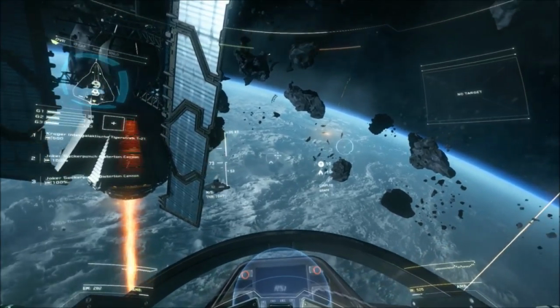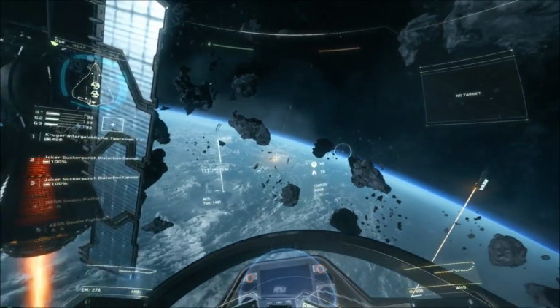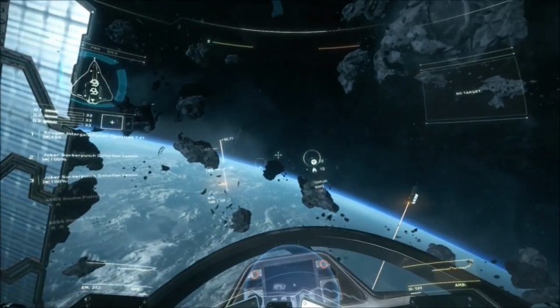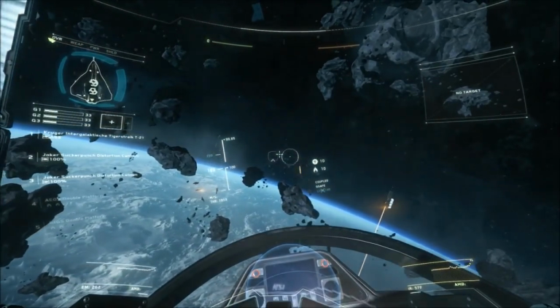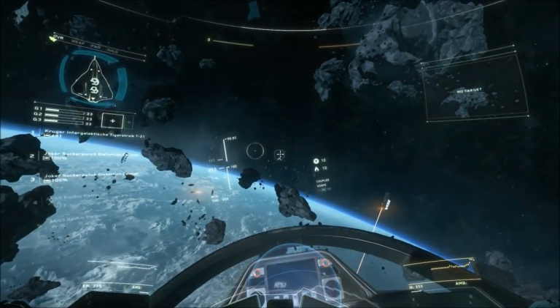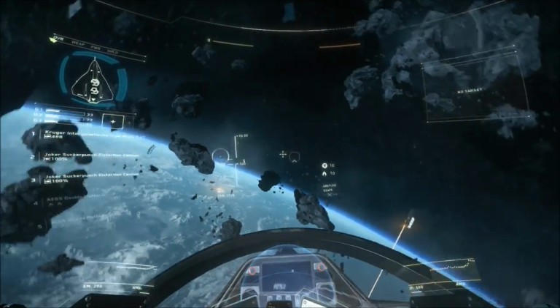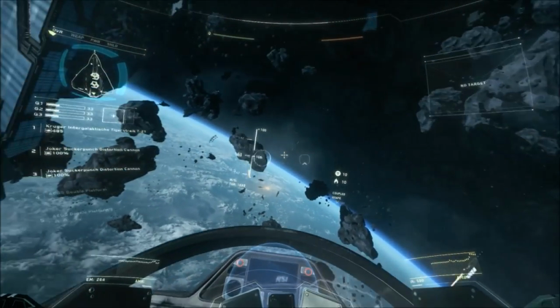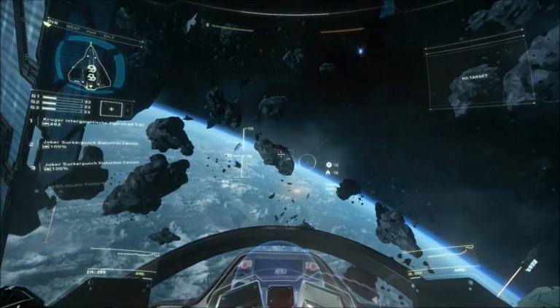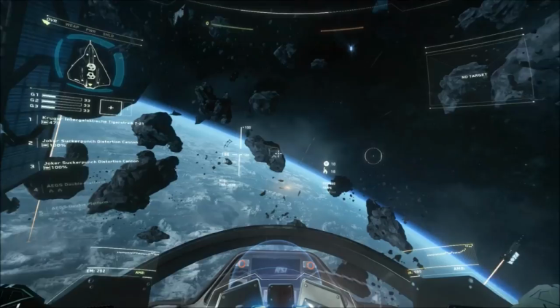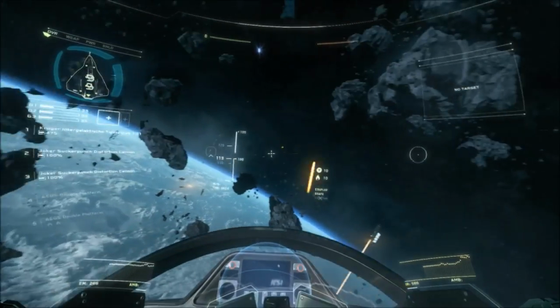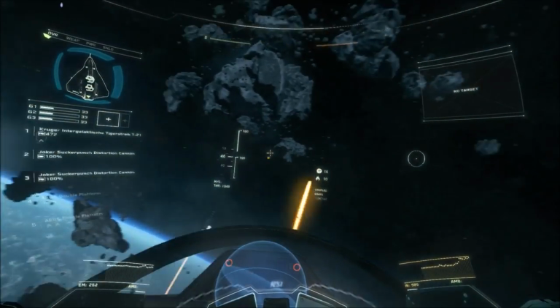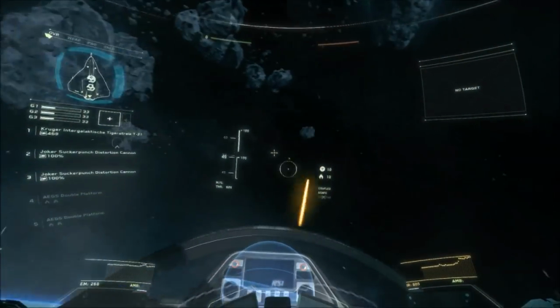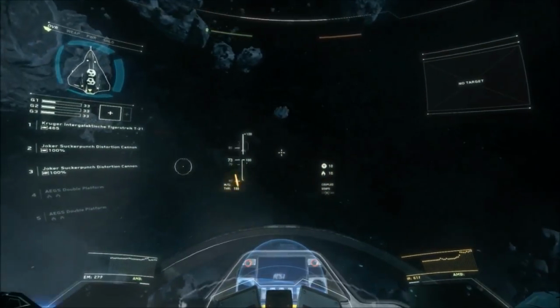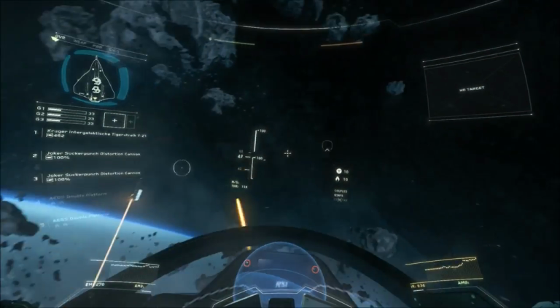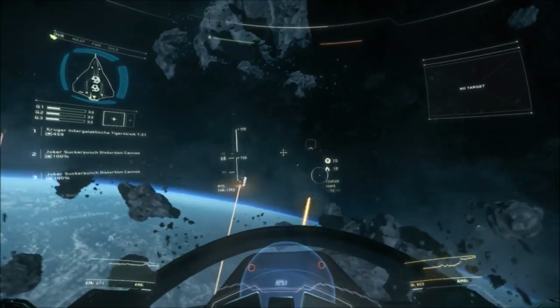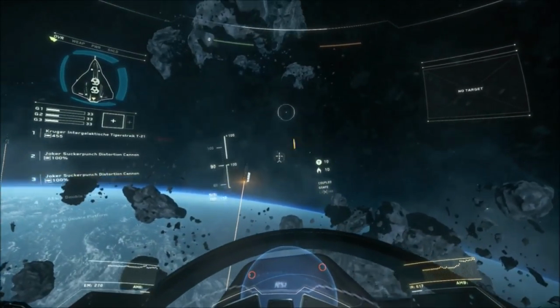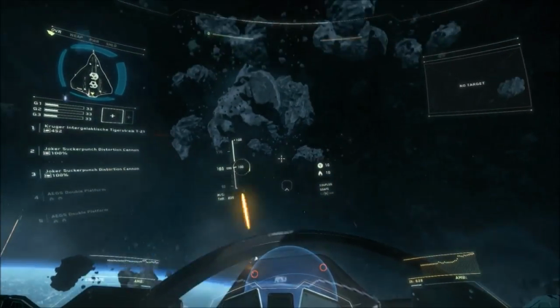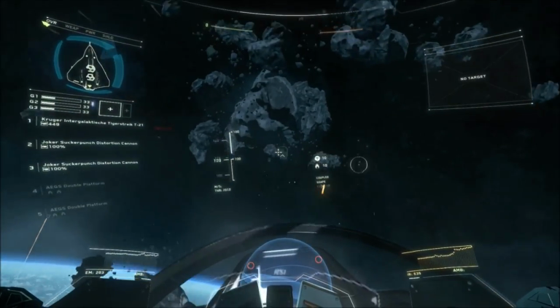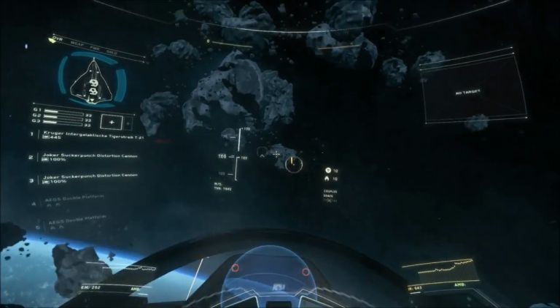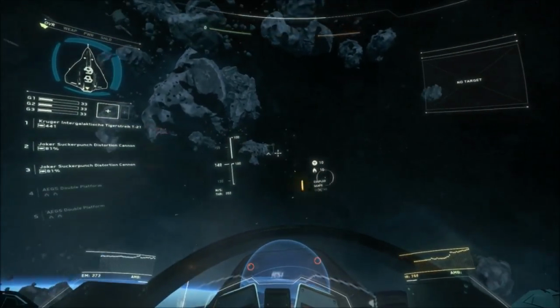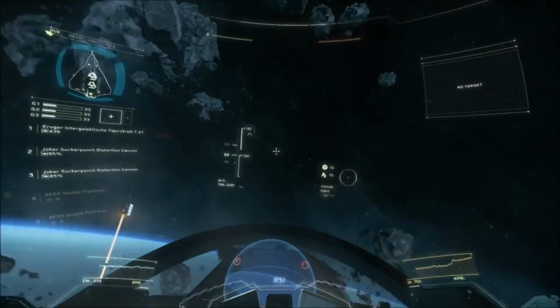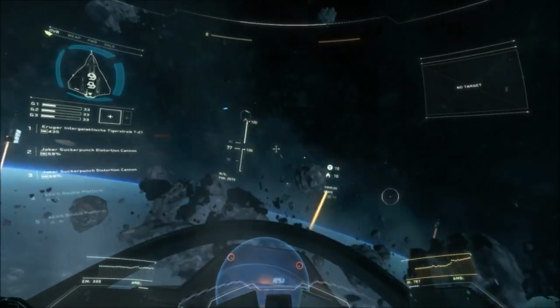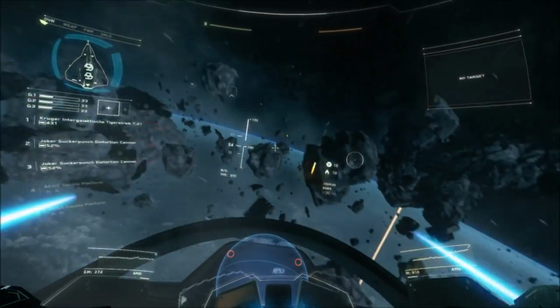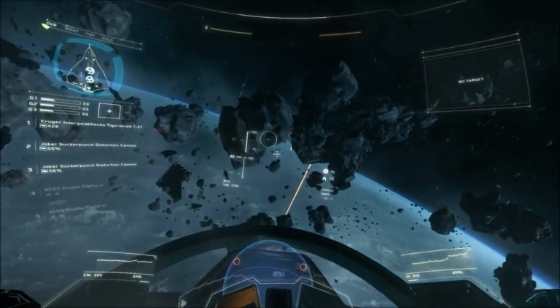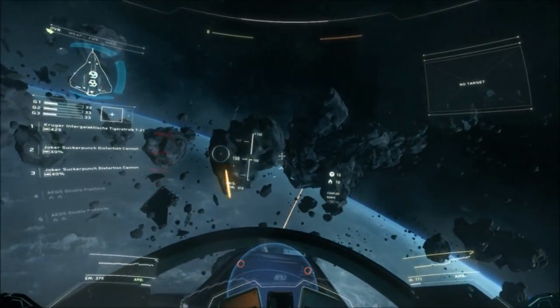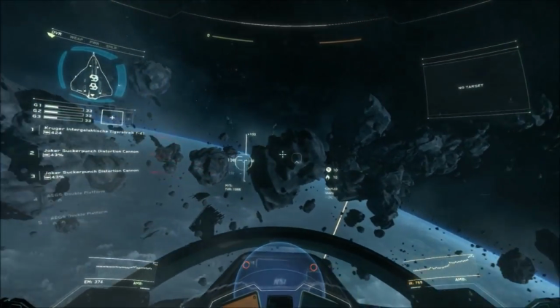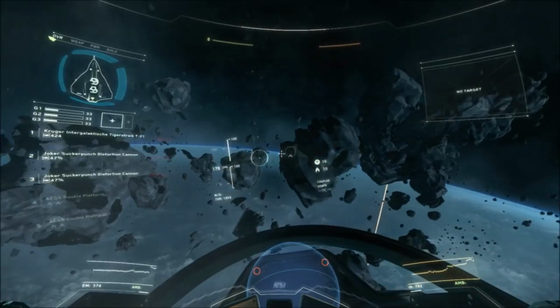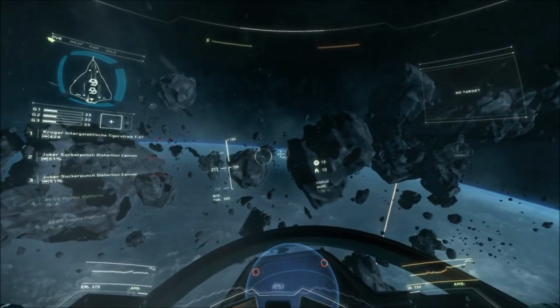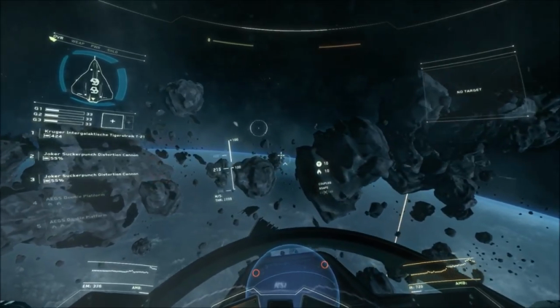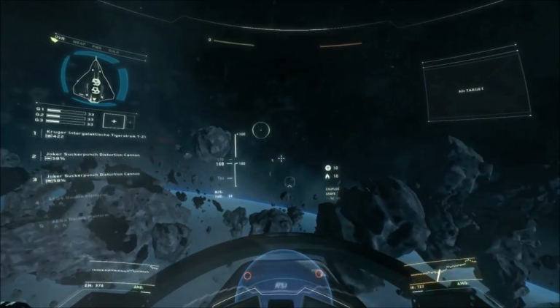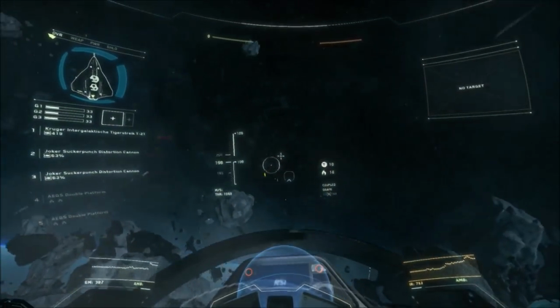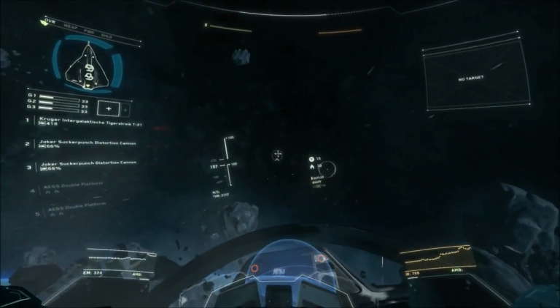Interactive mode, the default for the mouse, allows the ship turrets to be aimed with the mouse as well as turning the ship. This allows for gimbal and turret mounts to track and attack targets without turning to face them.